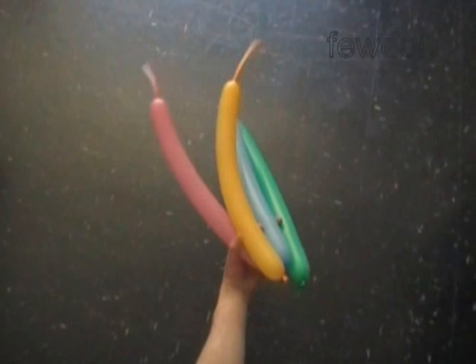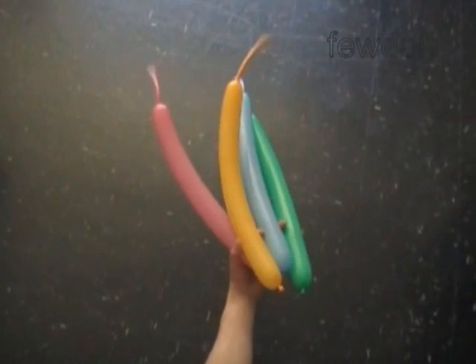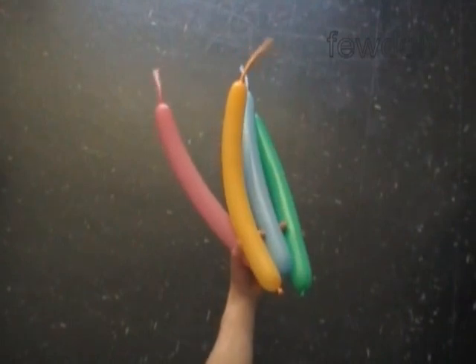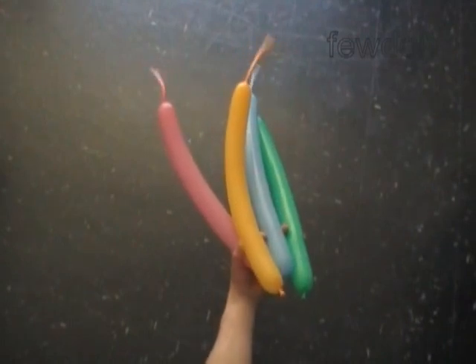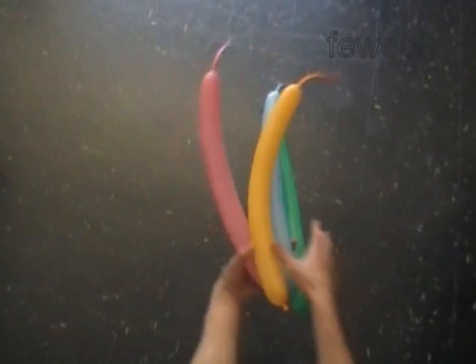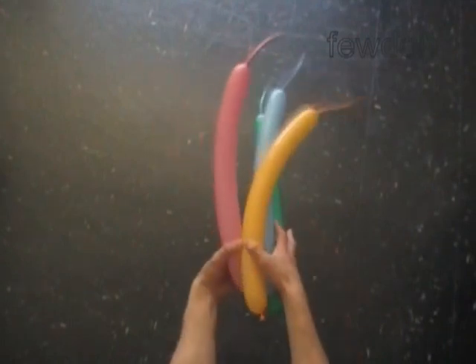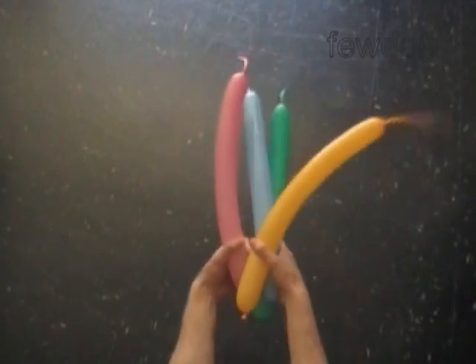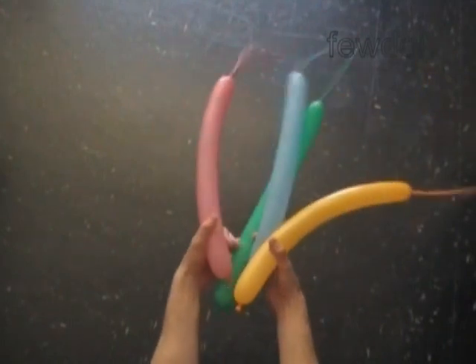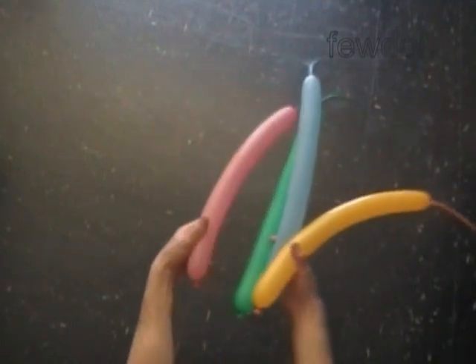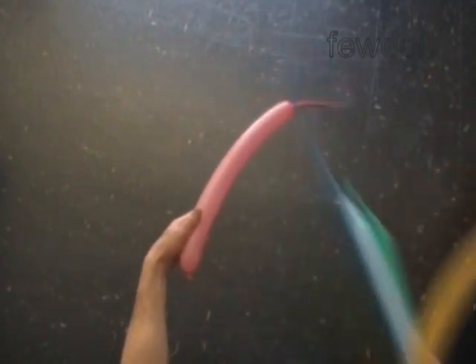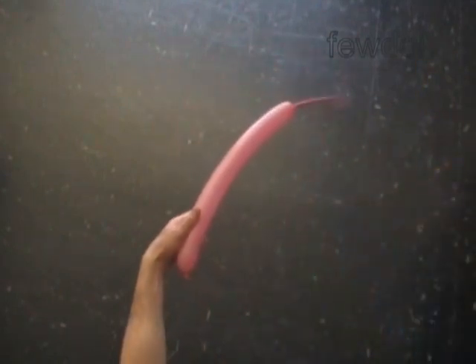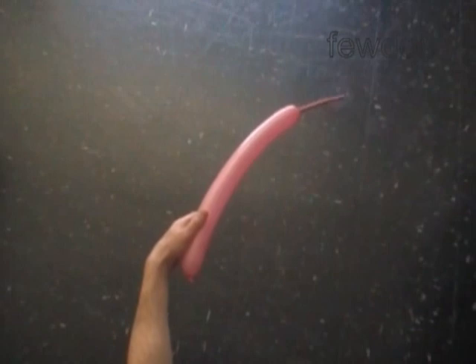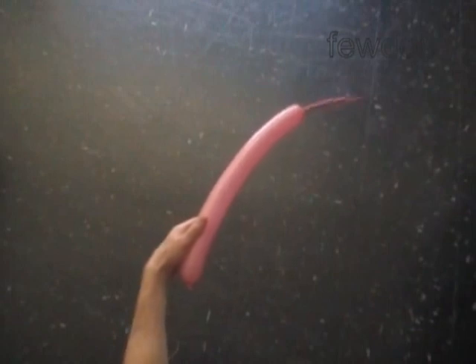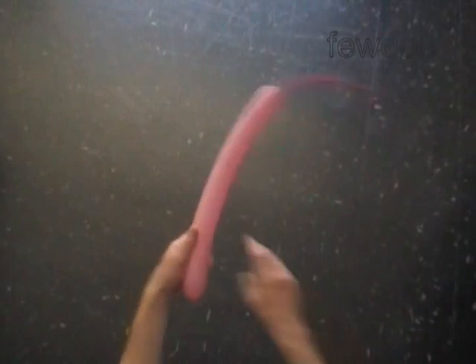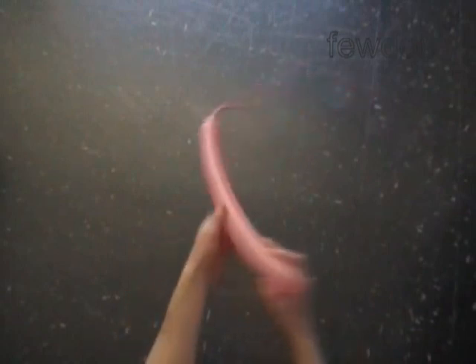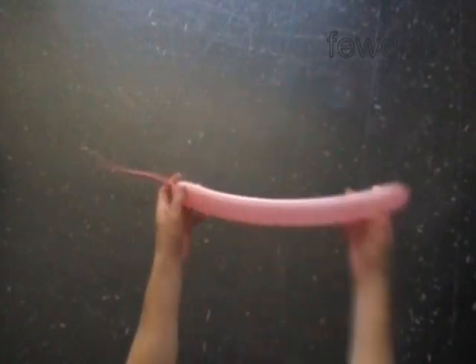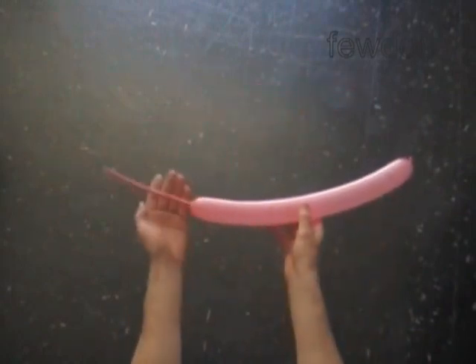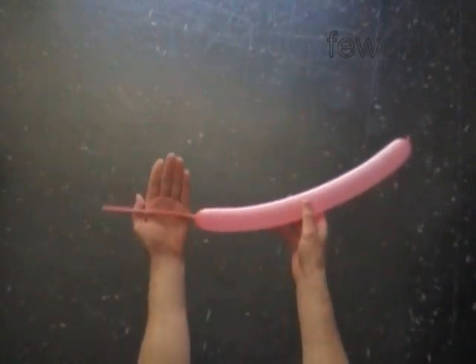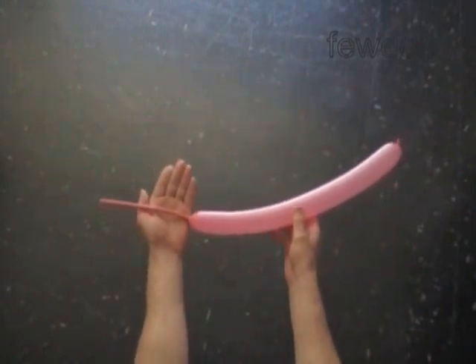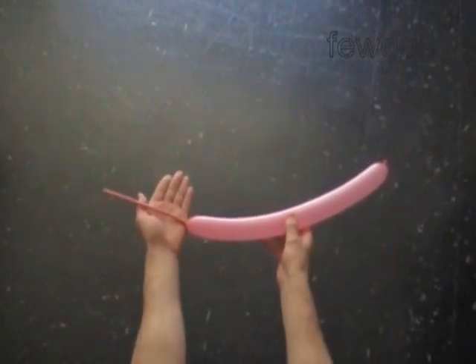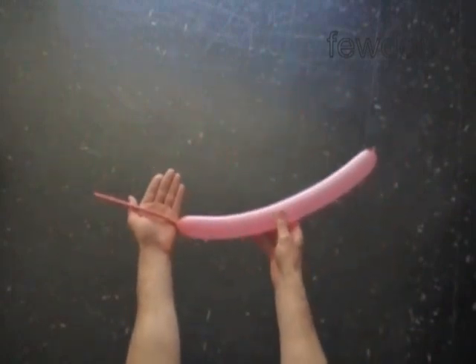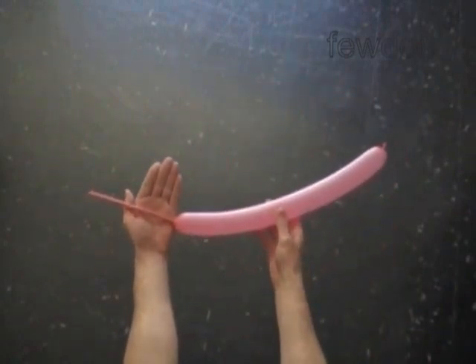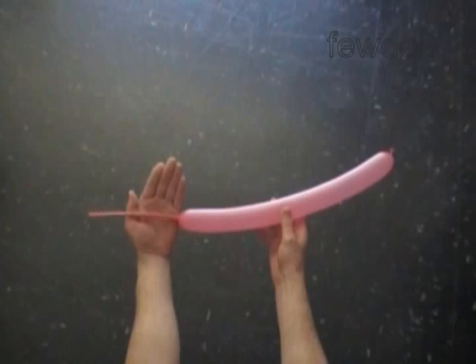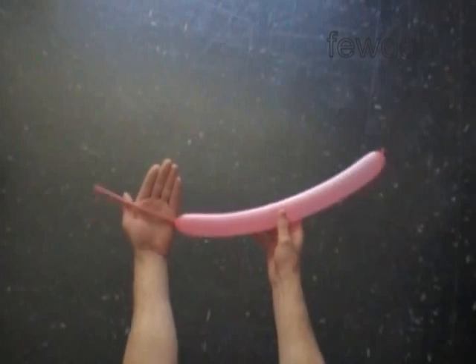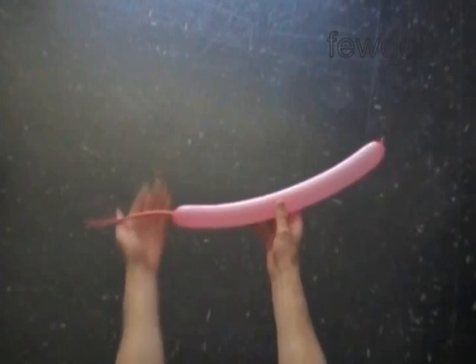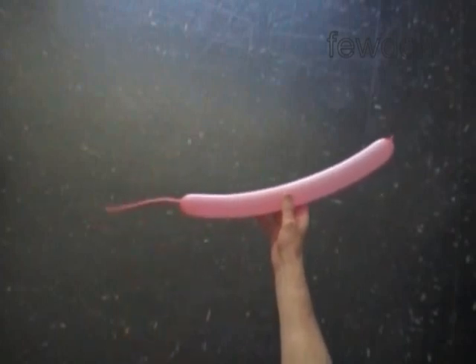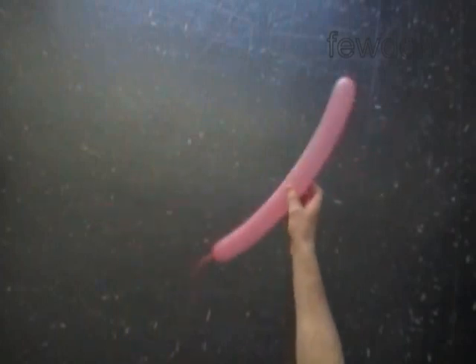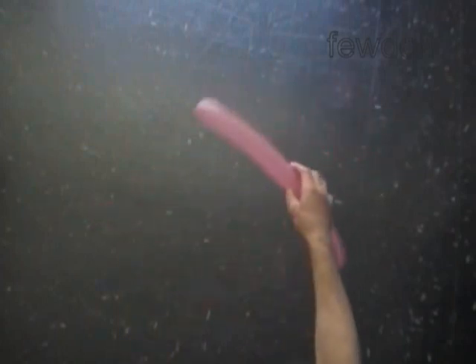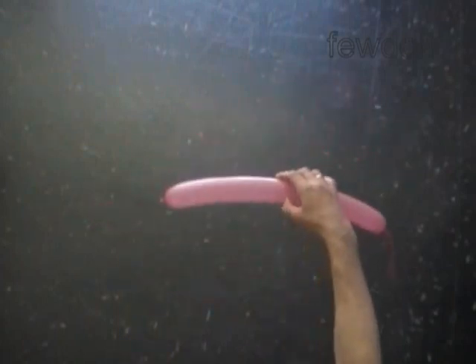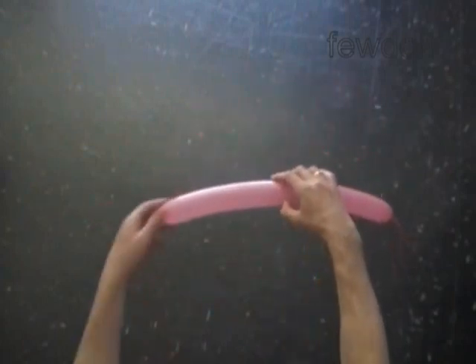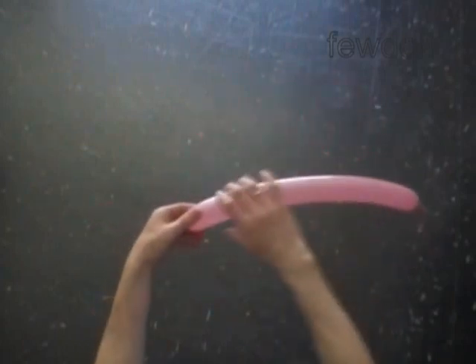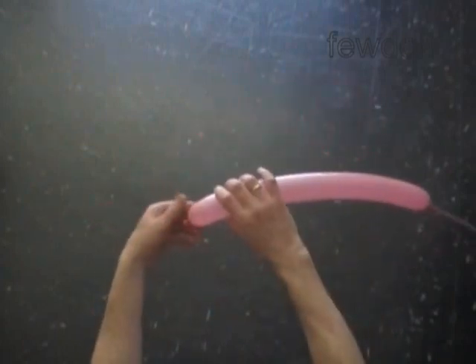Hello. We are going to use four different color balloons to make the ball. Inflate all balloons leaving a seven inch flat tail. We are going to twist all bubbles of the same size — it could be any size up to two inches.